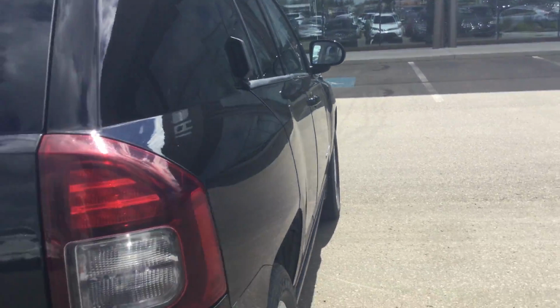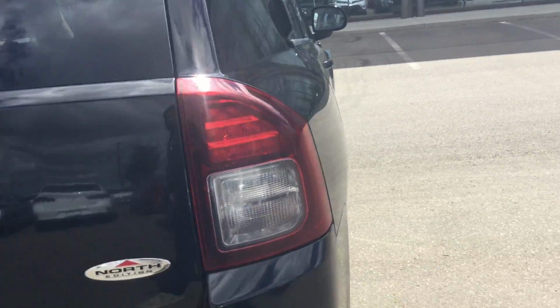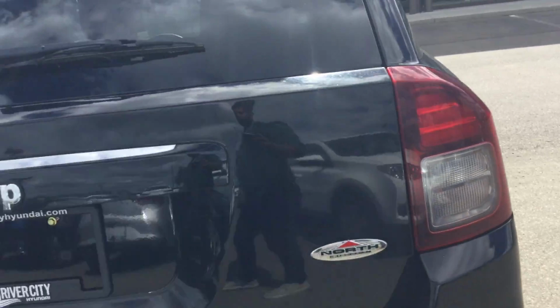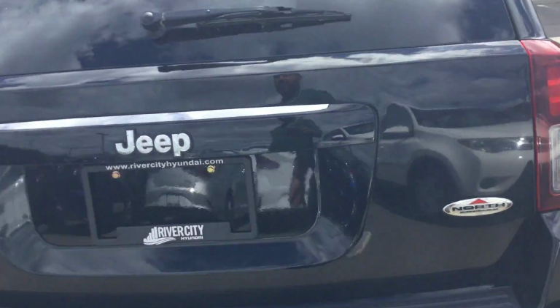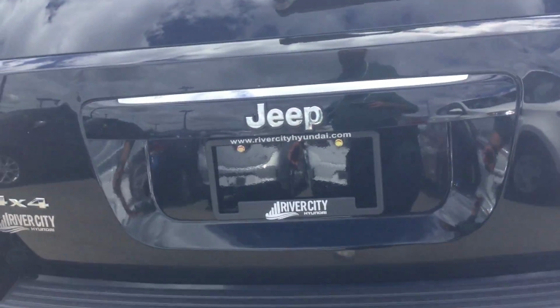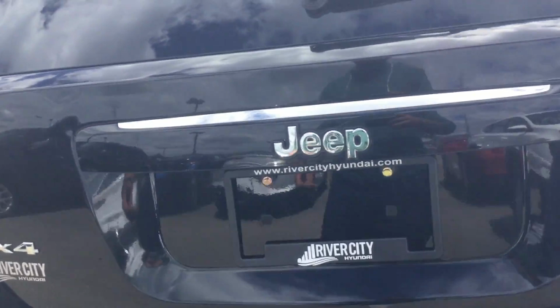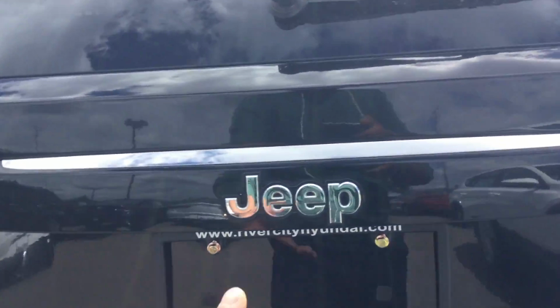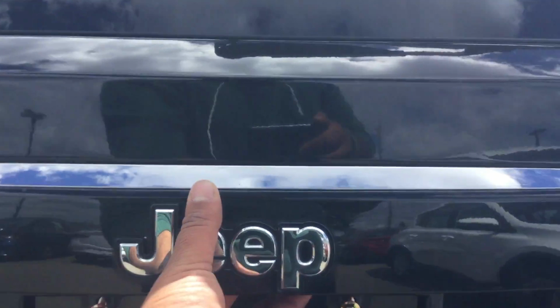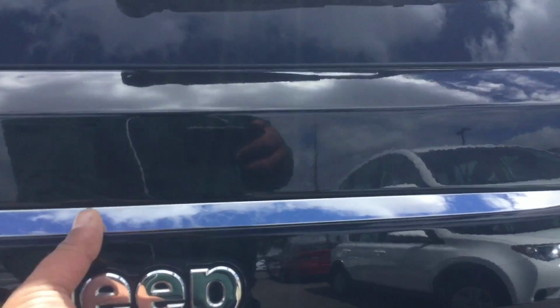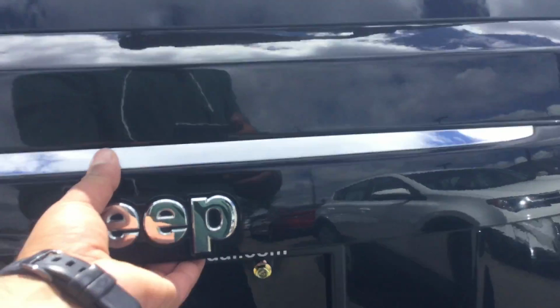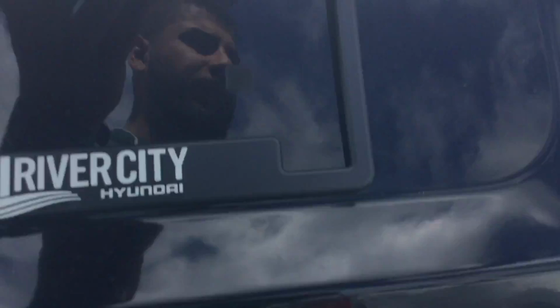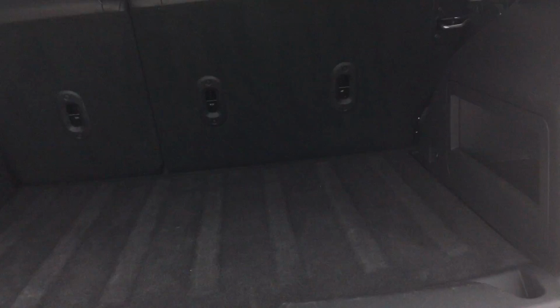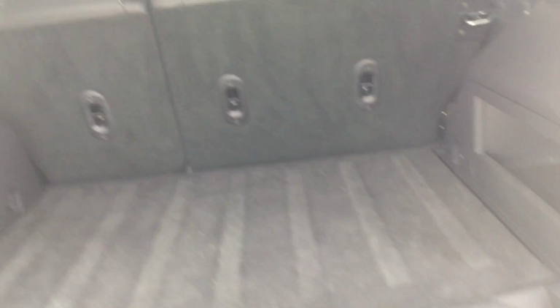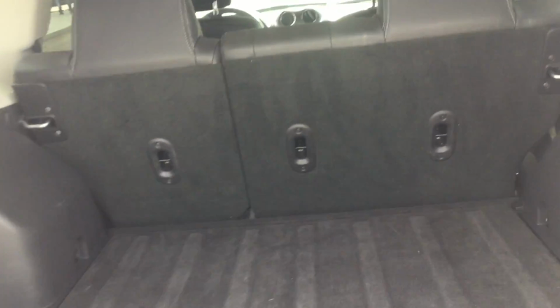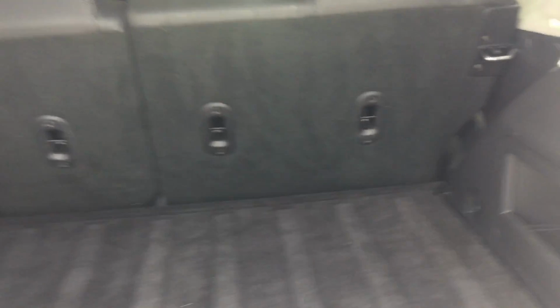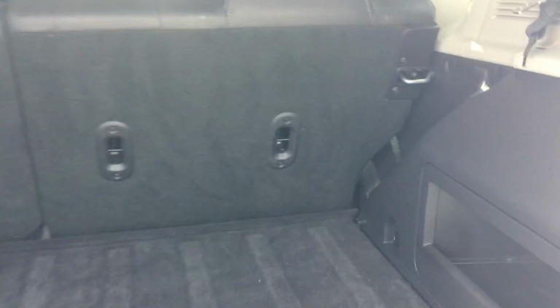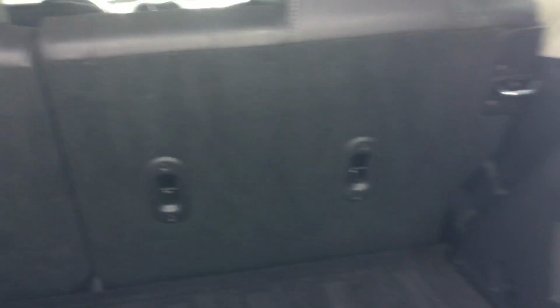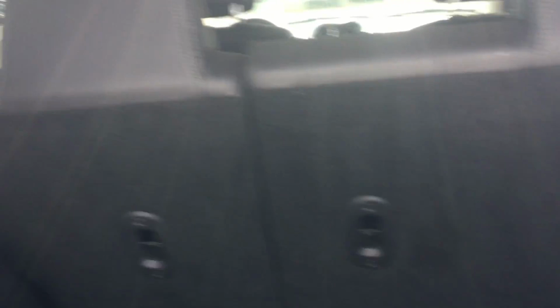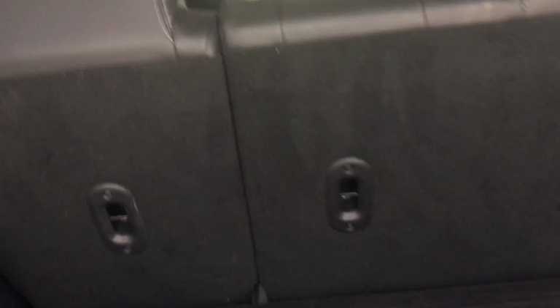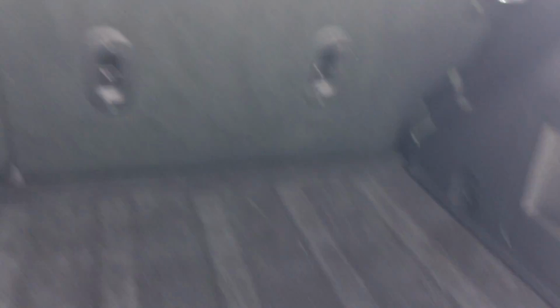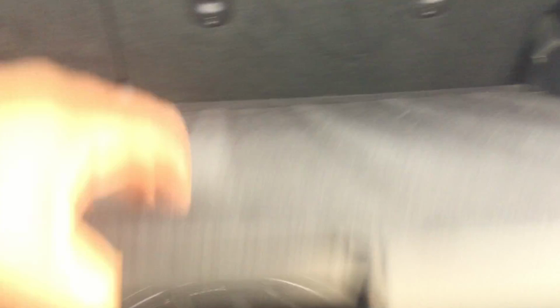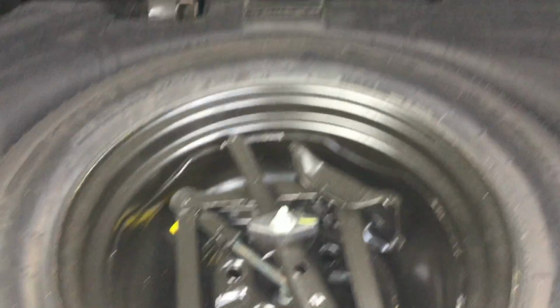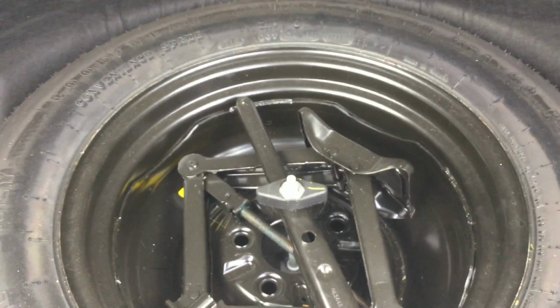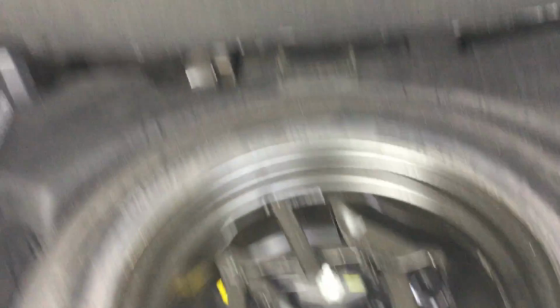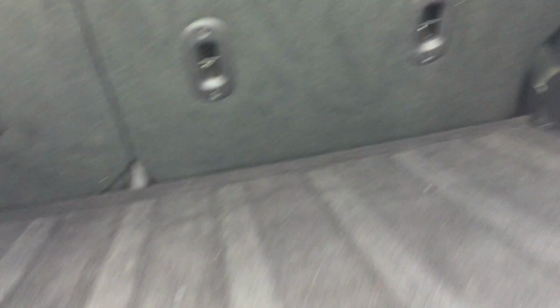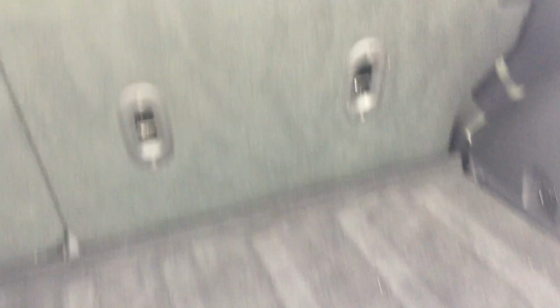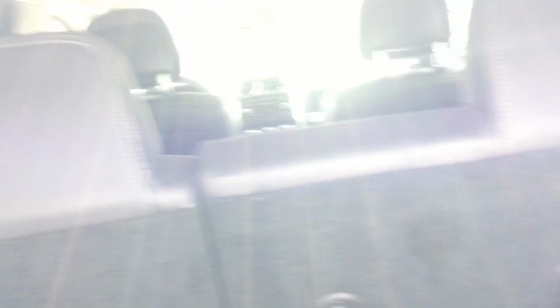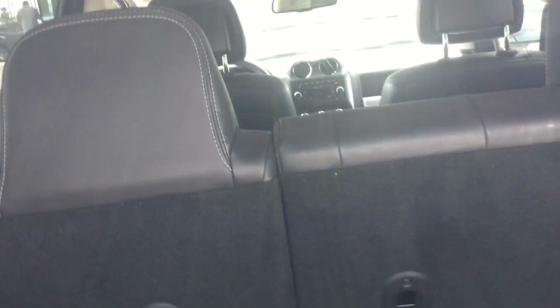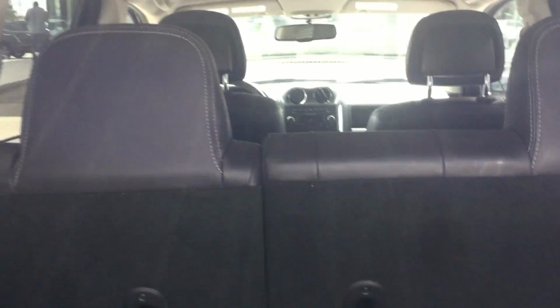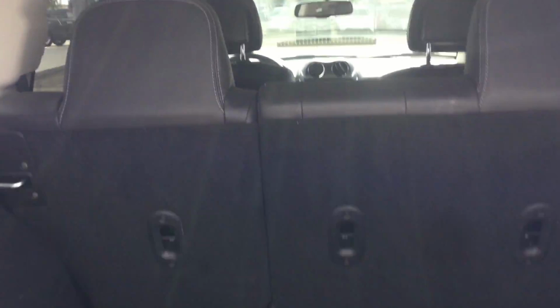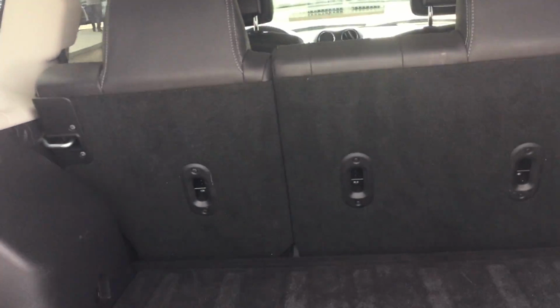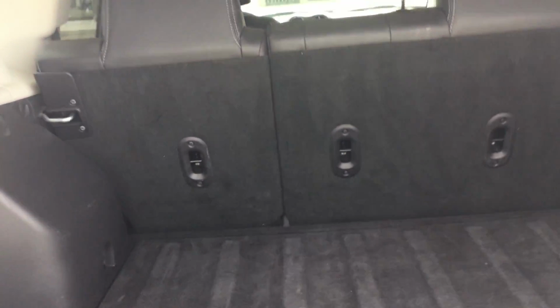This North Edition 4x4 has a lot of space to offer, especially in the back. You've got your spare tire right here with your jack. The seats fold down flat for even more cargo space.